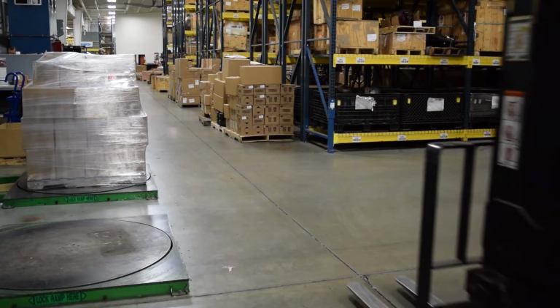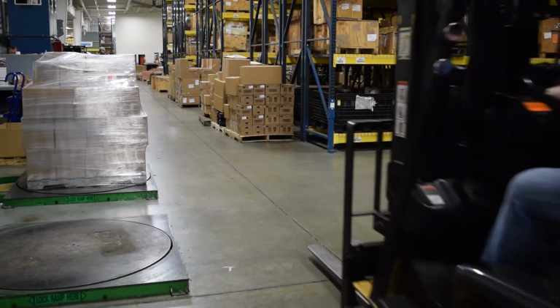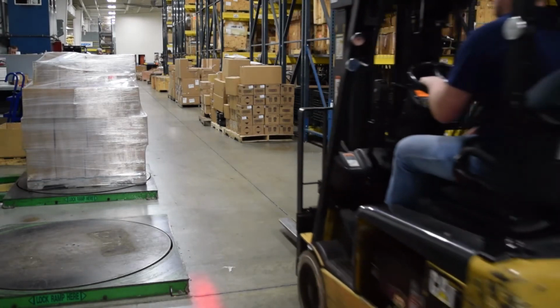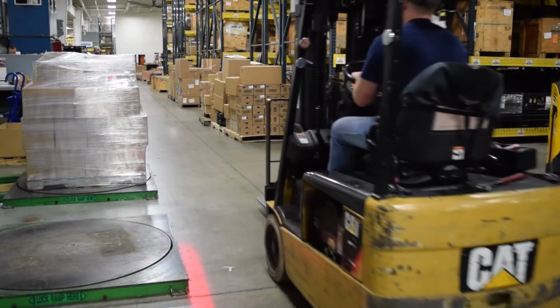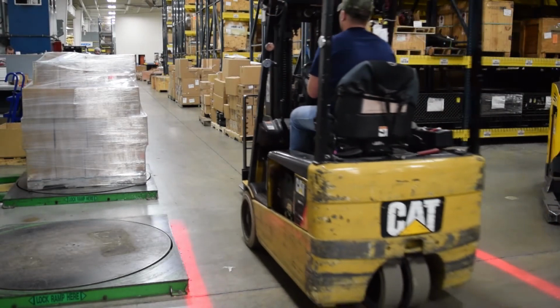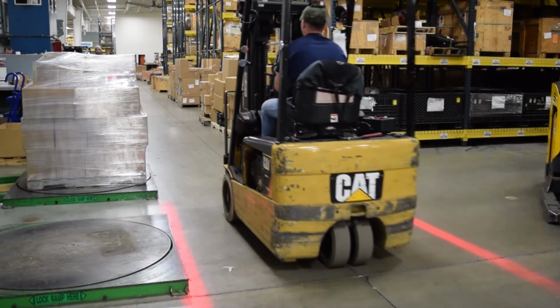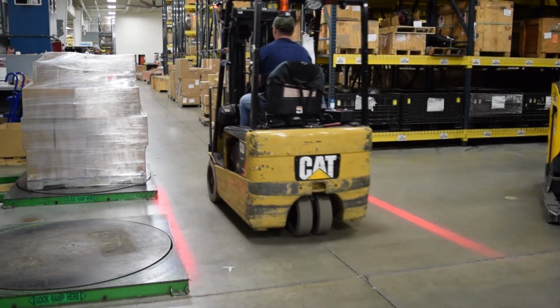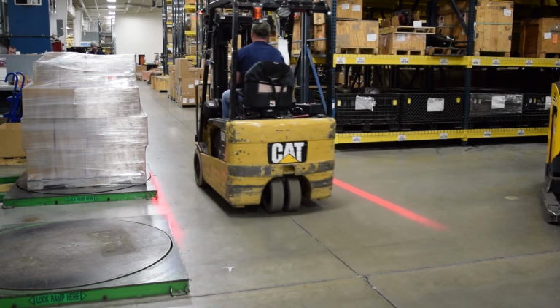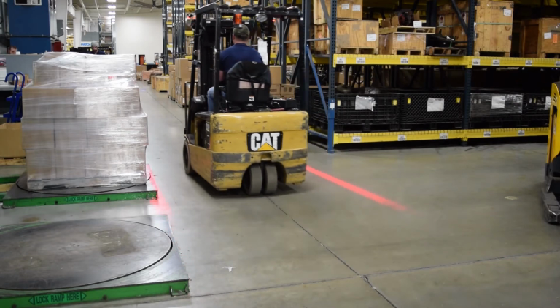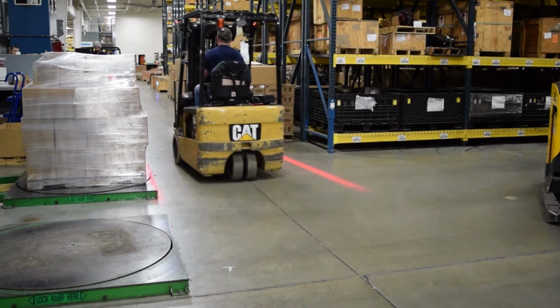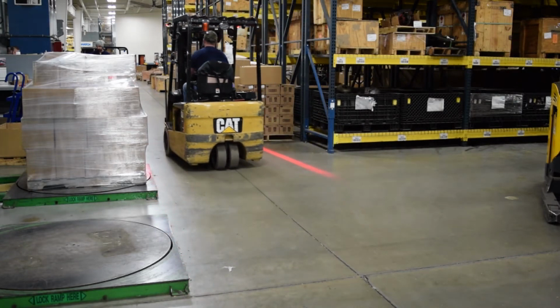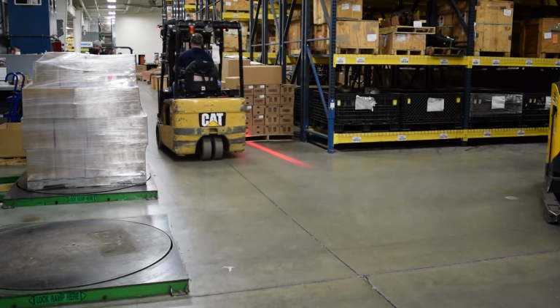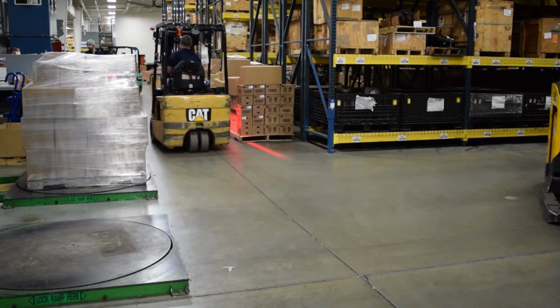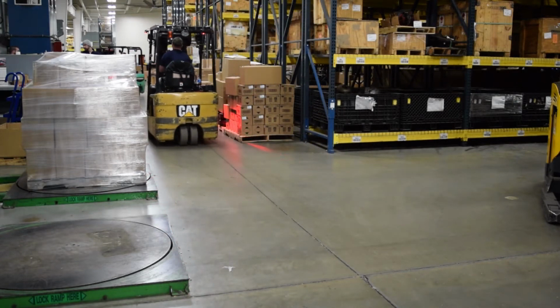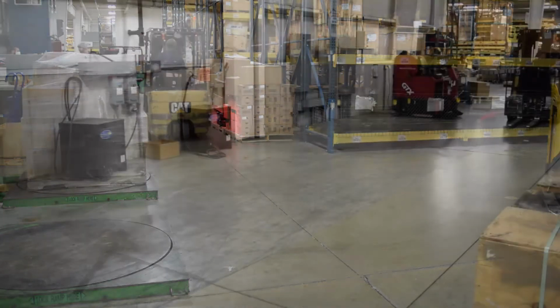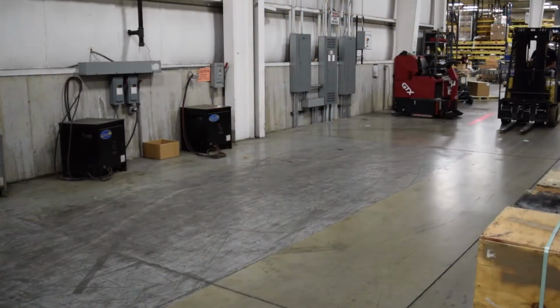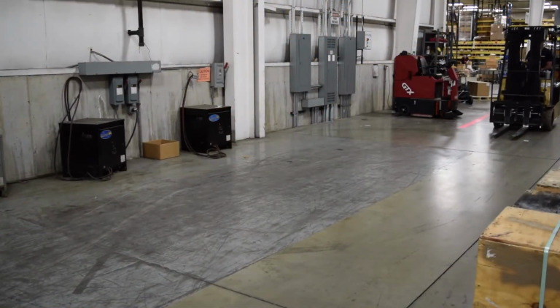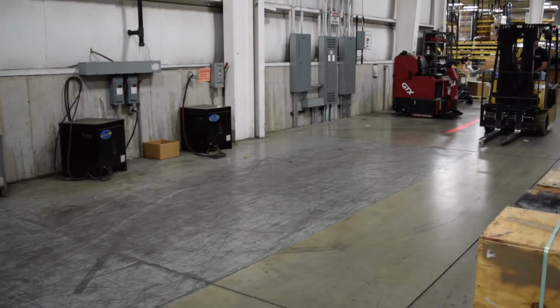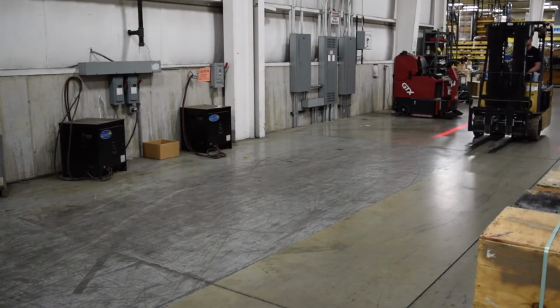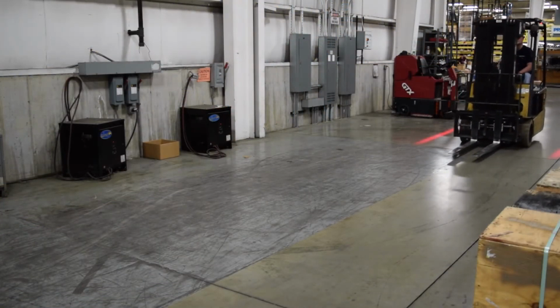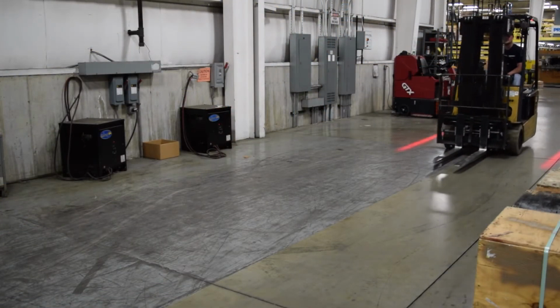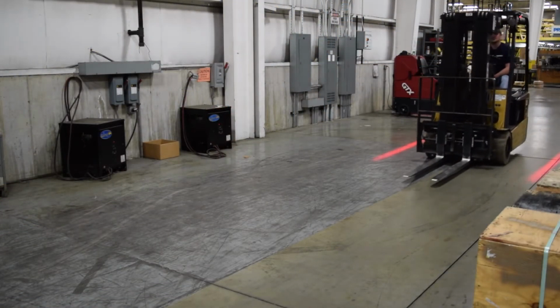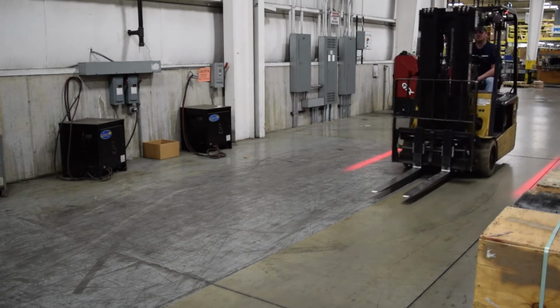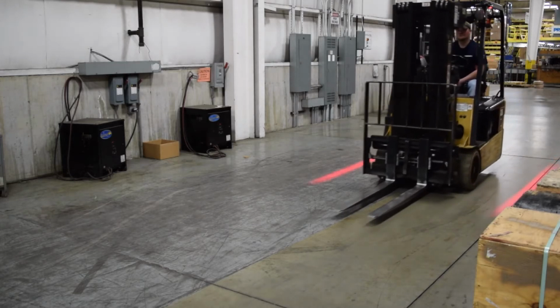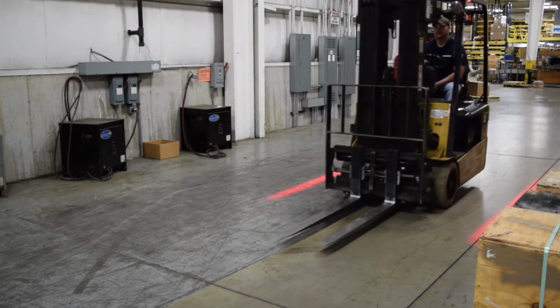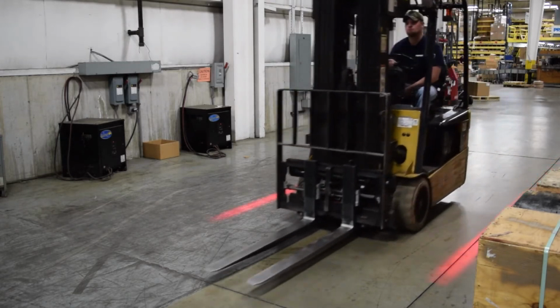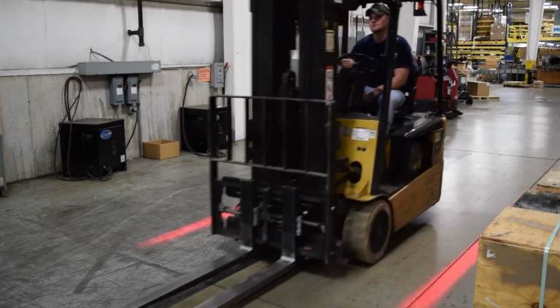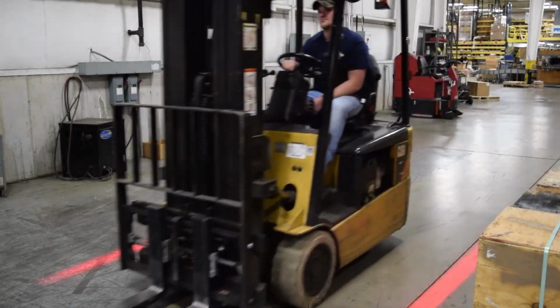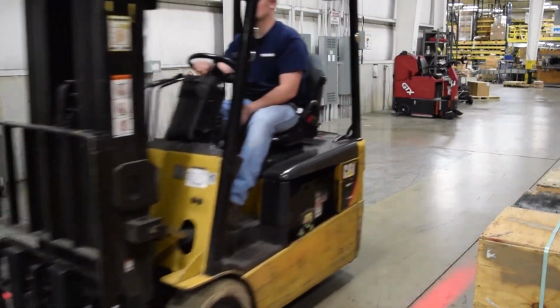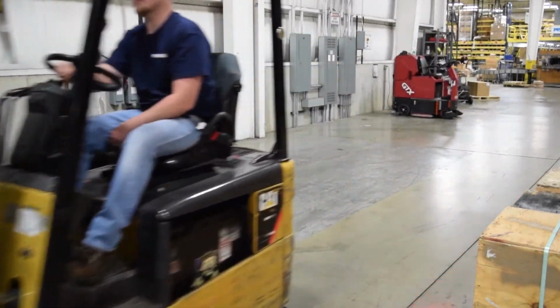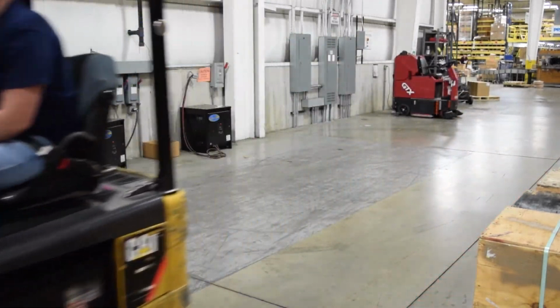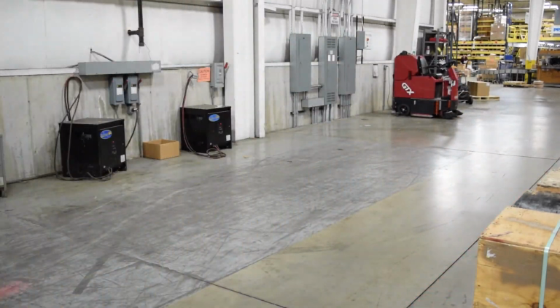Injuries and accidents can do serious damage to your business's bottom line. Keep your workplace safe and avoid costly injuries with the pedestrian boundary line from Echo.